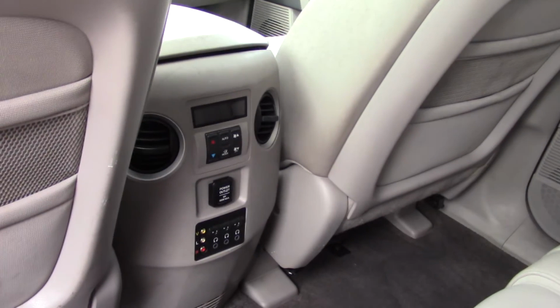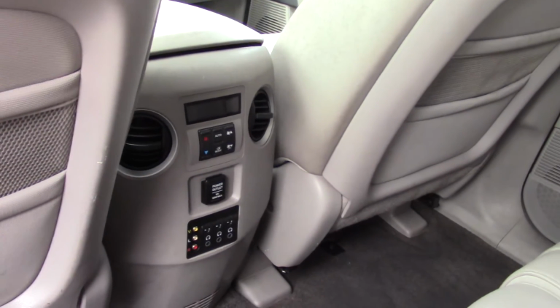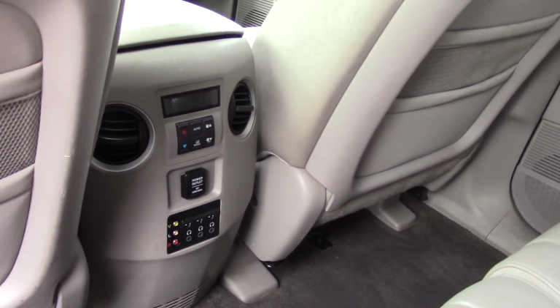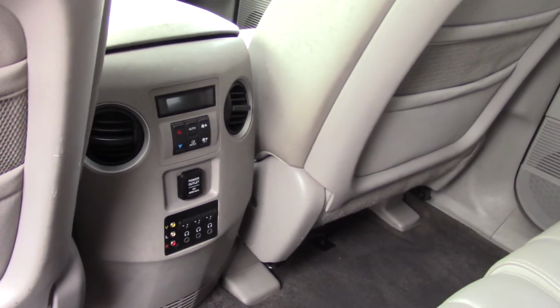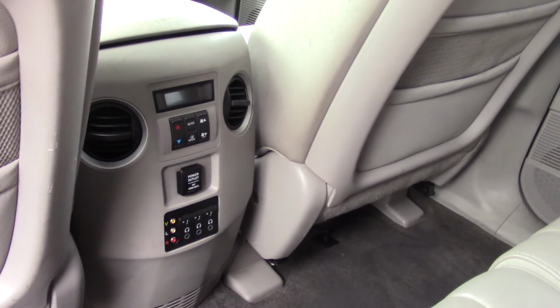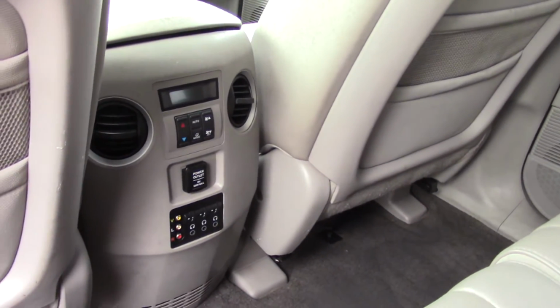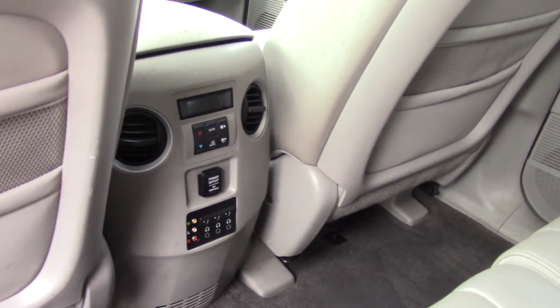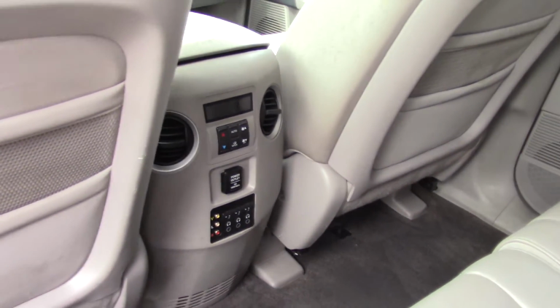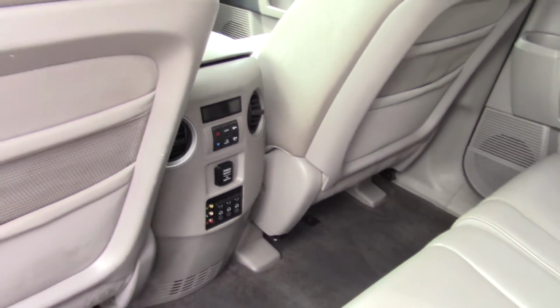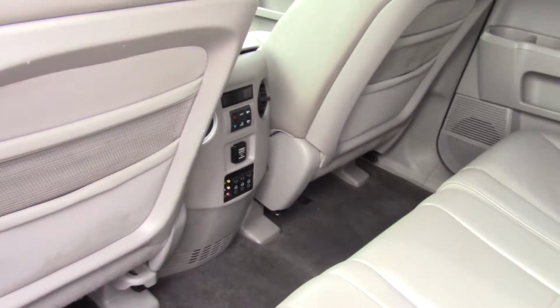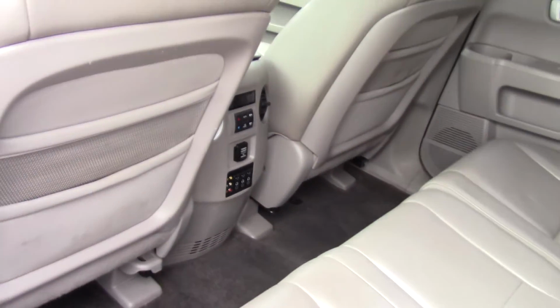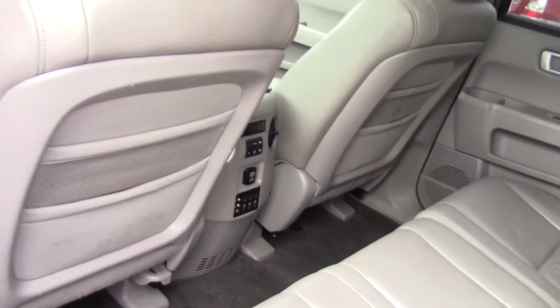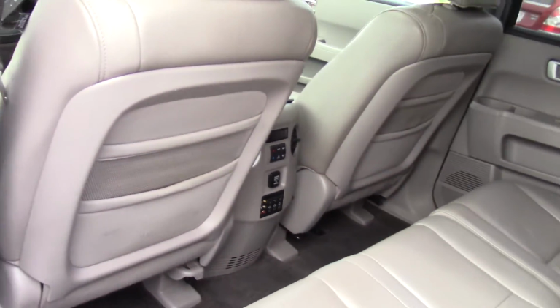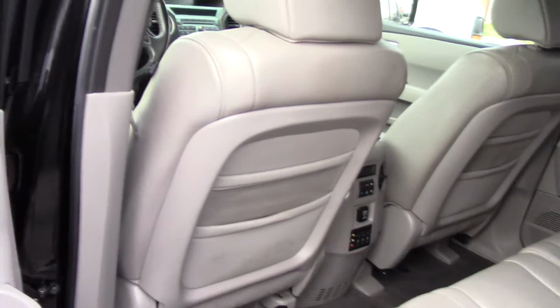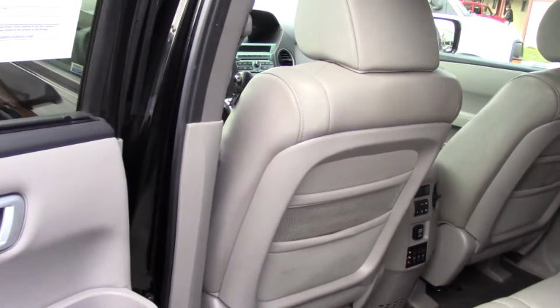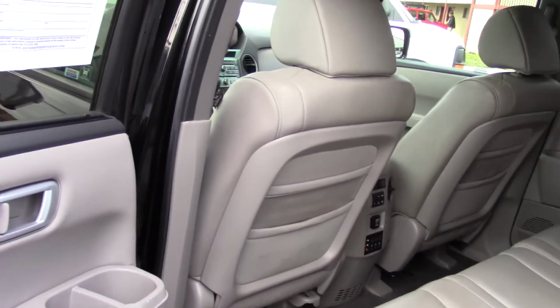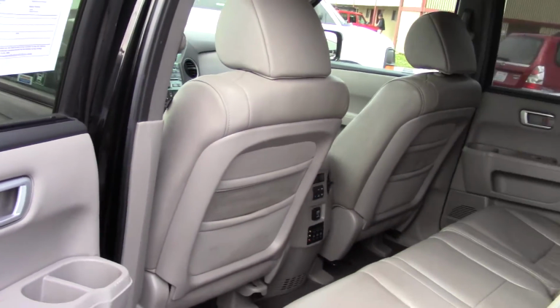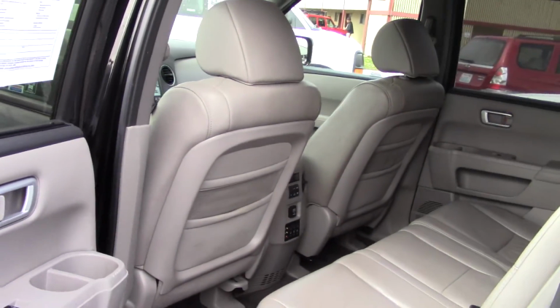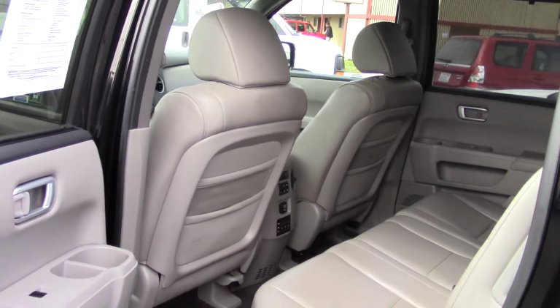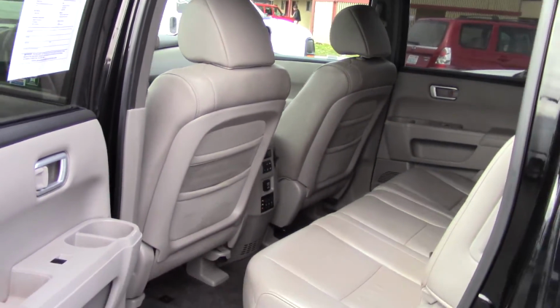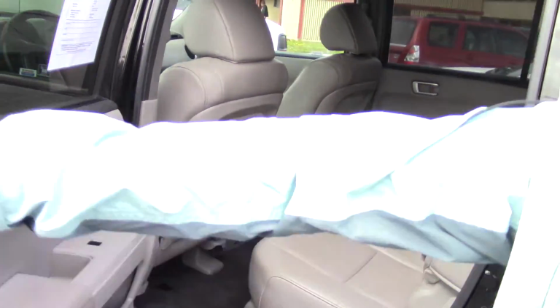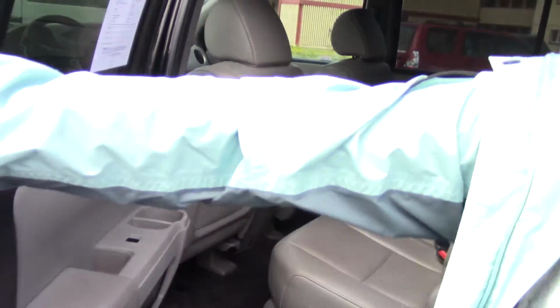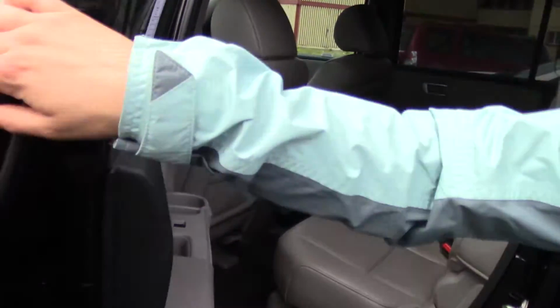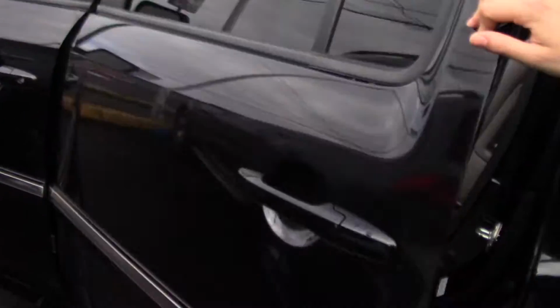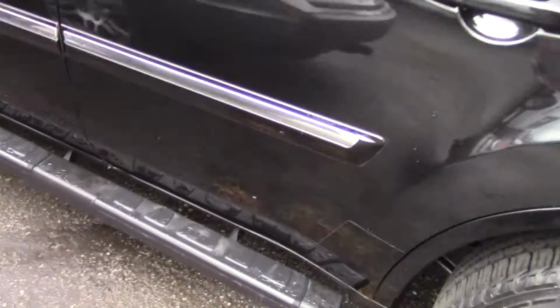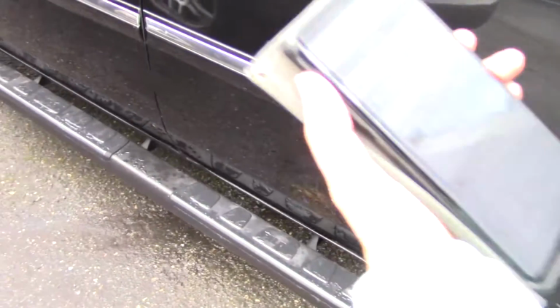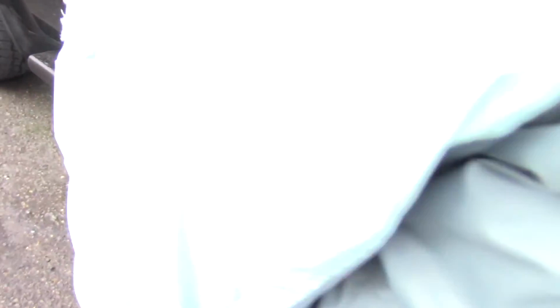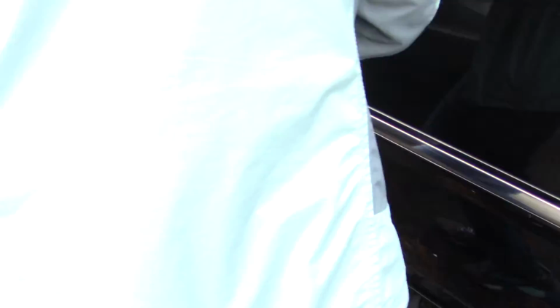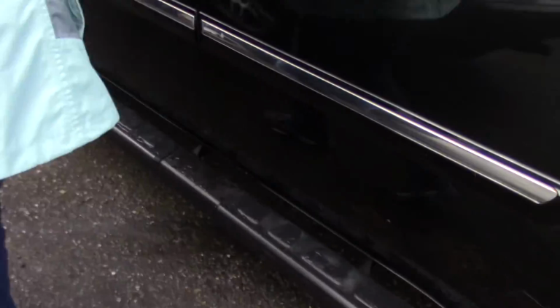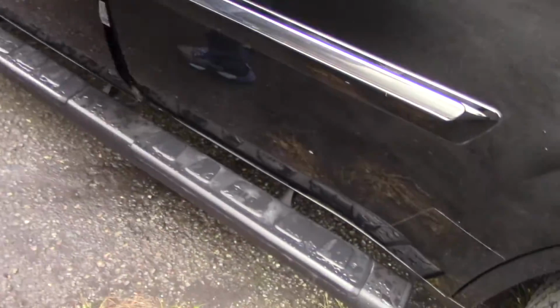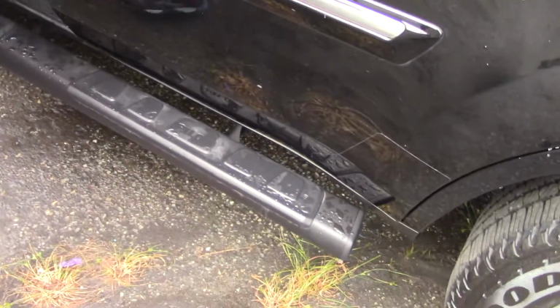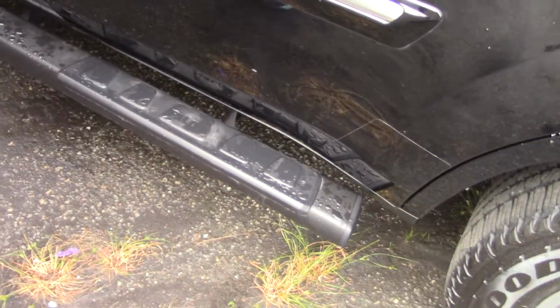It also has sun shades in the back — pull it up and hook it on the top if you want it down. It has a rear entertainment system, separate rear heat and air conditioning, and separate rear audio.